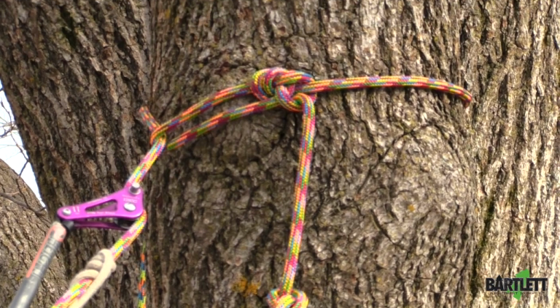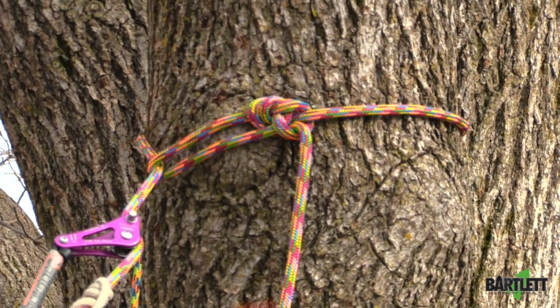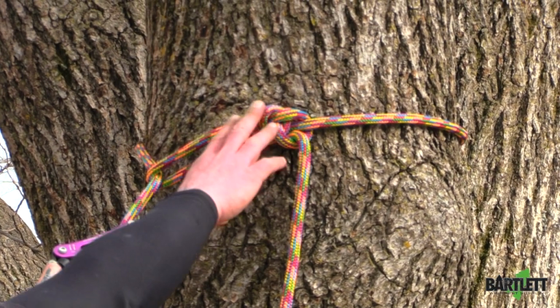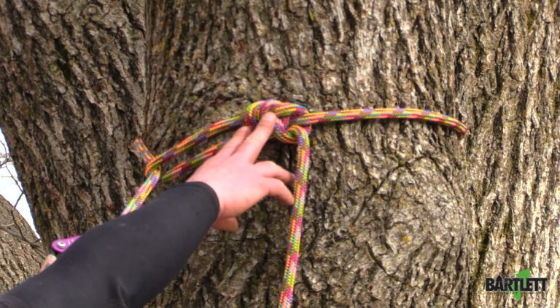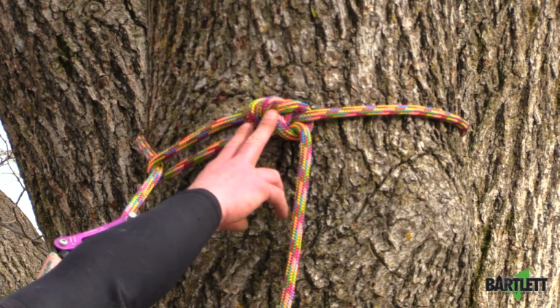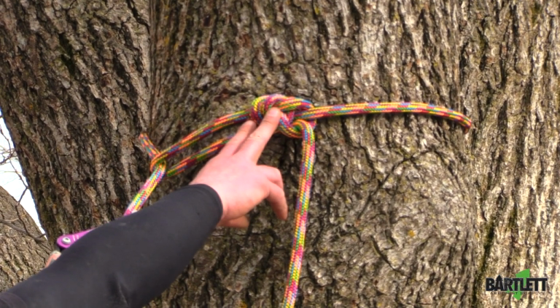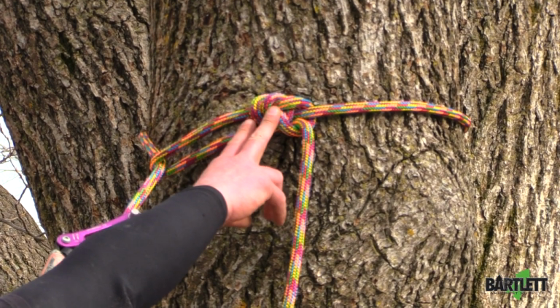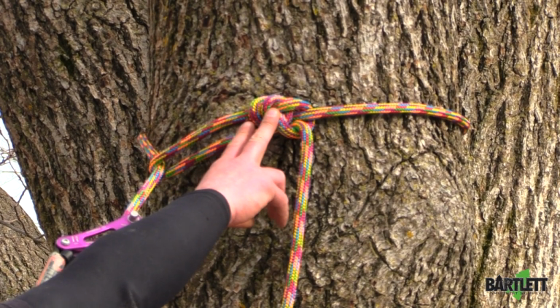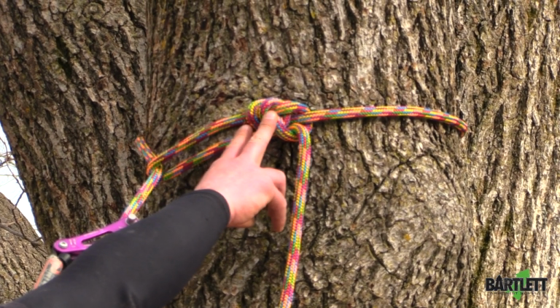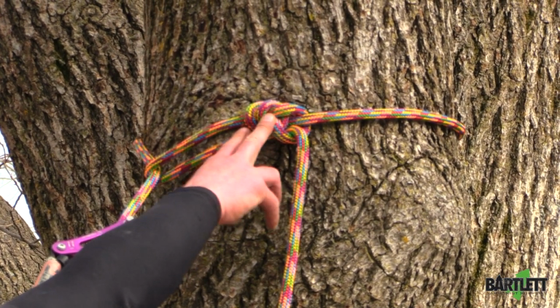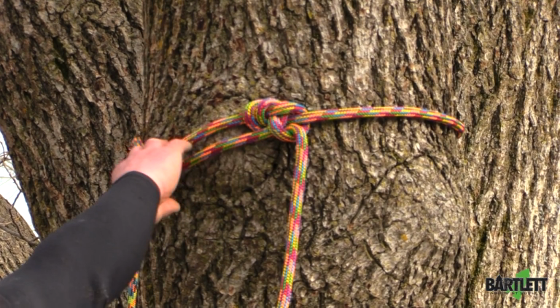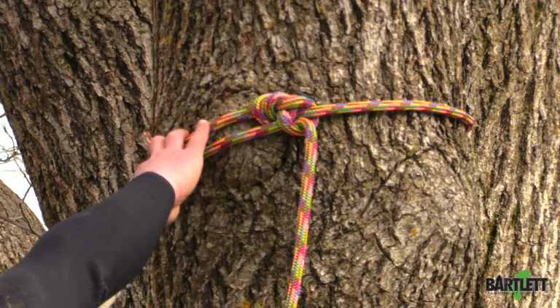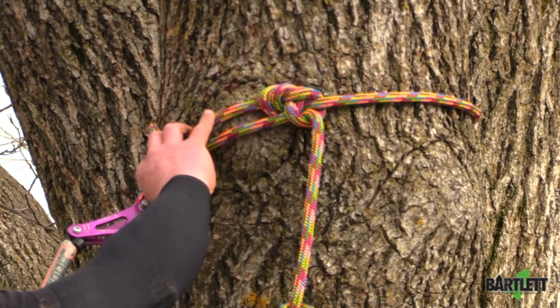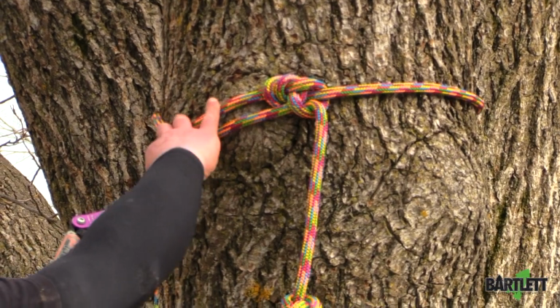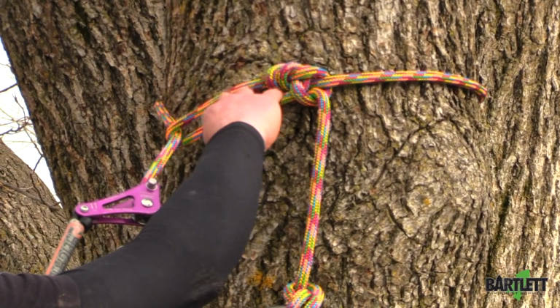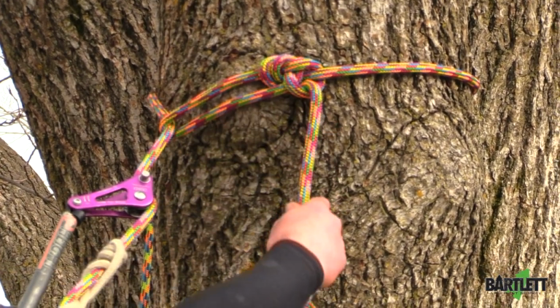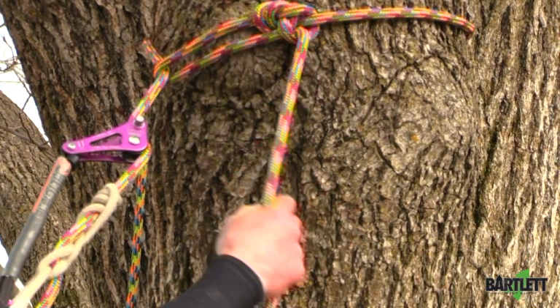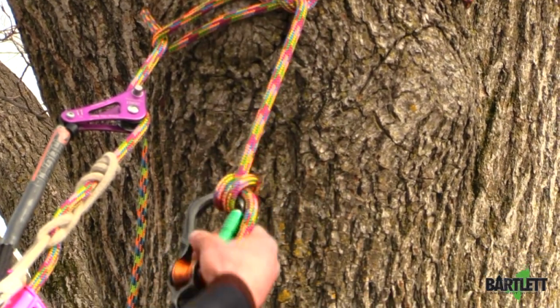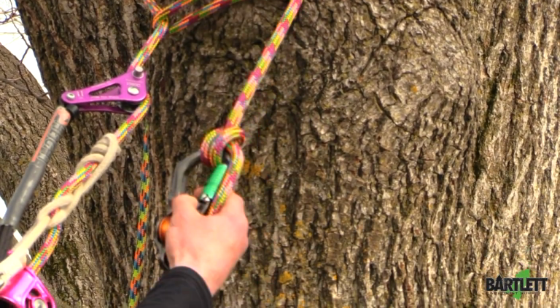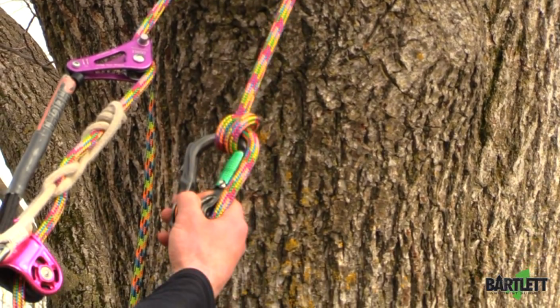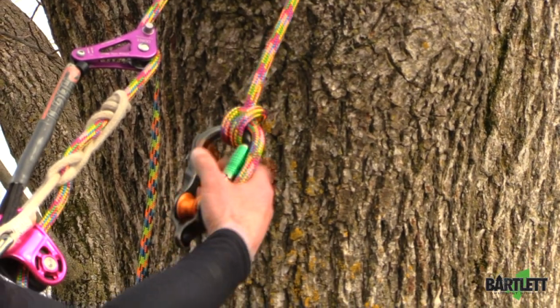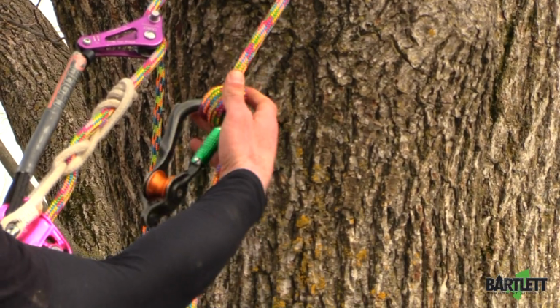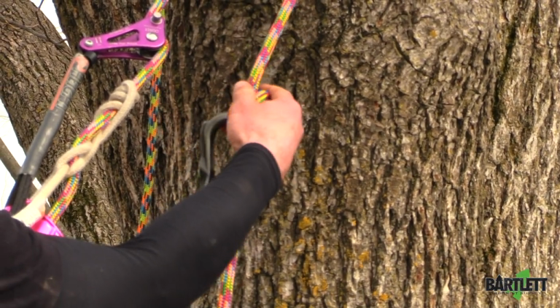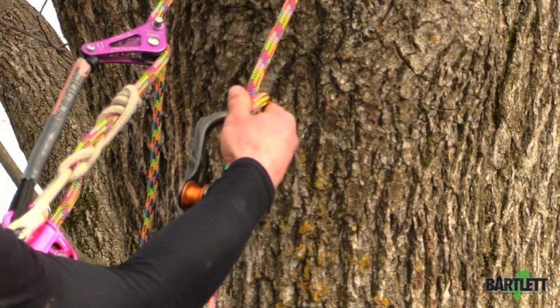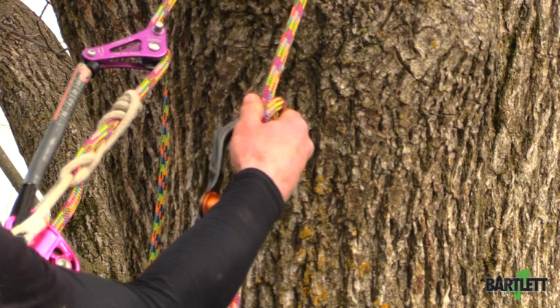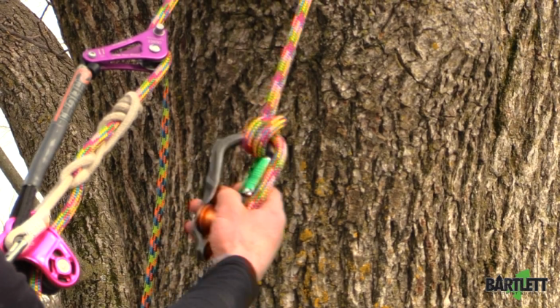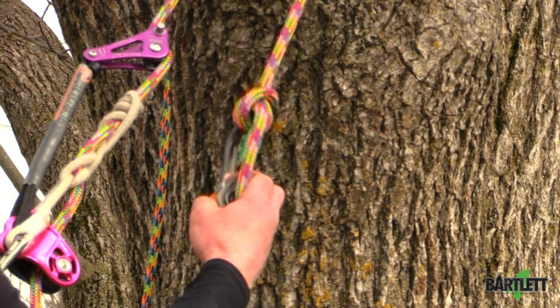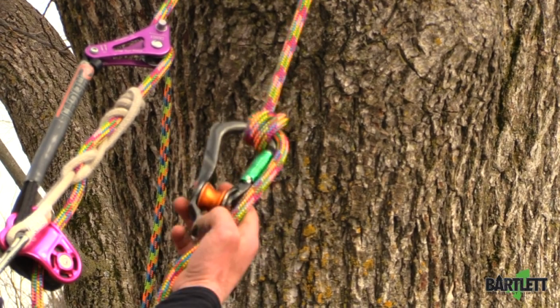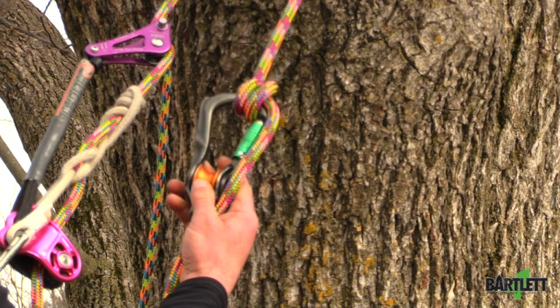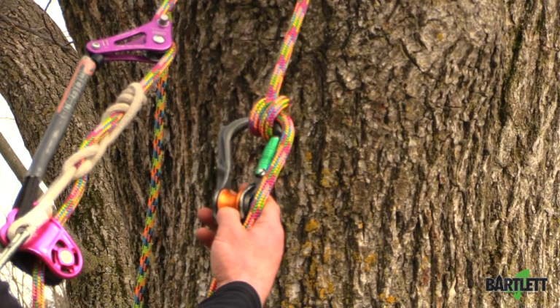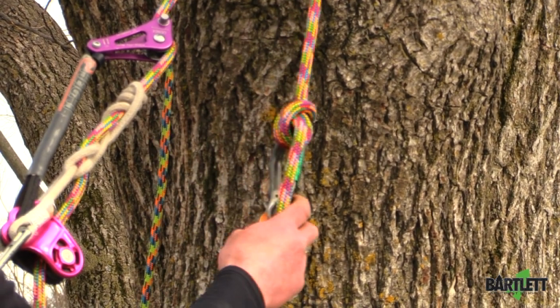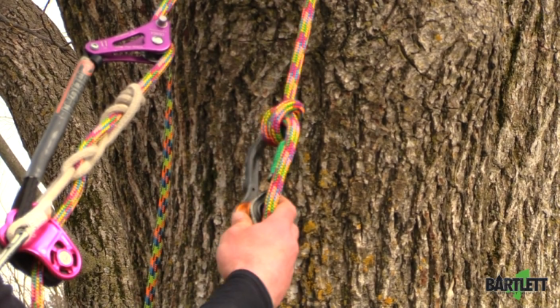What I've got at the top here is a Yosemite bowline and a running bowline cinched around the stem. Now with the extra tail, I took and did a single anchor bend on a carabiner with a pulley on it.